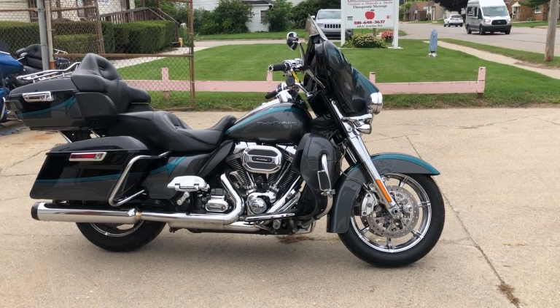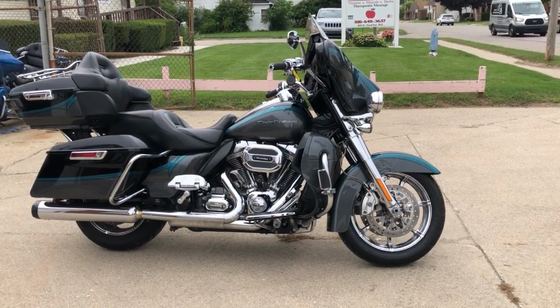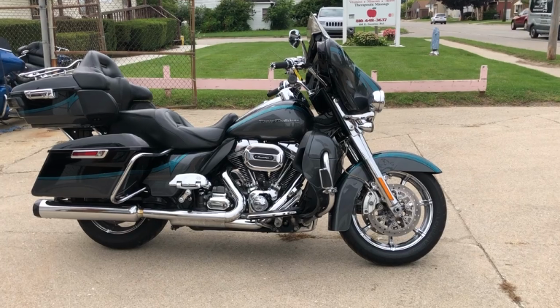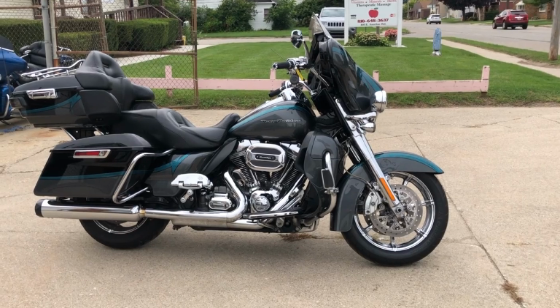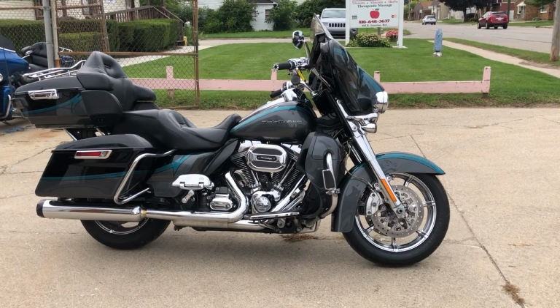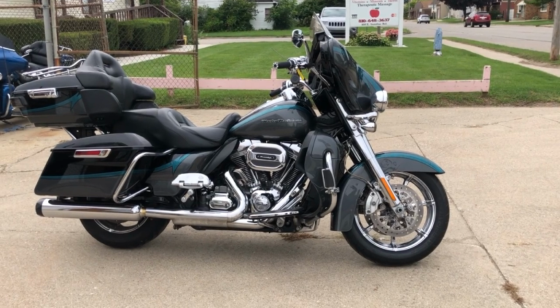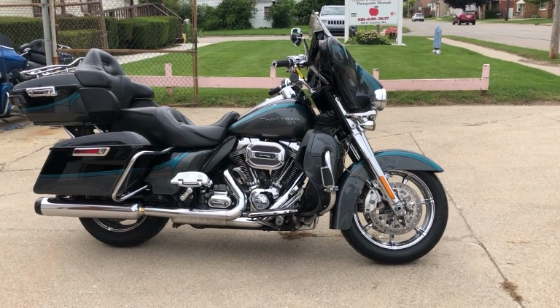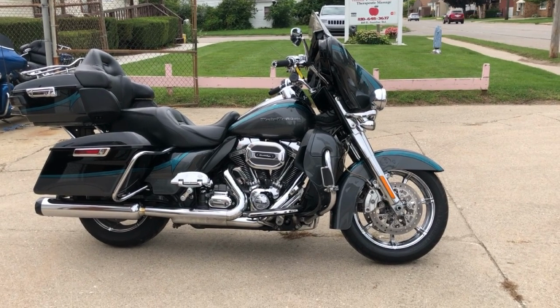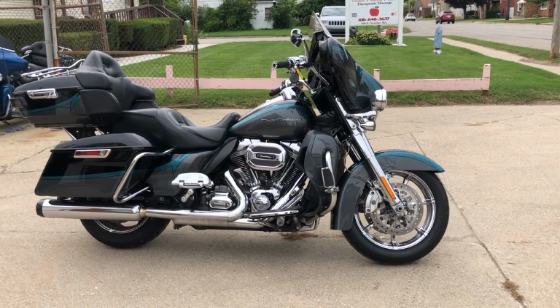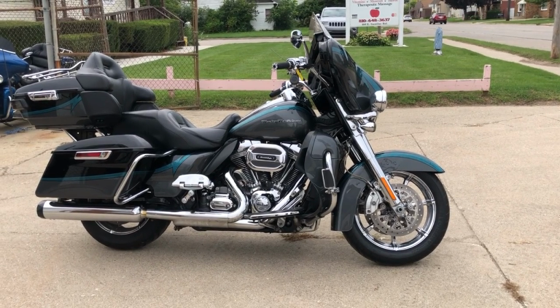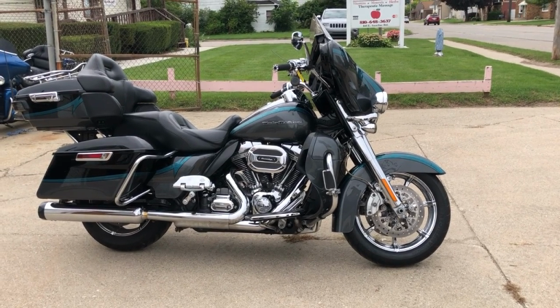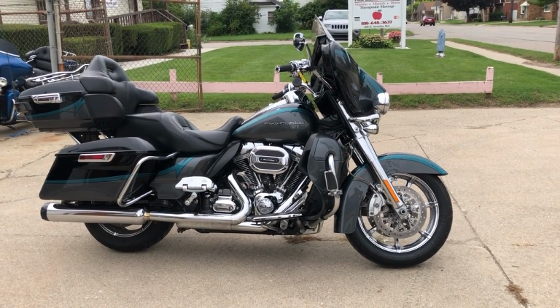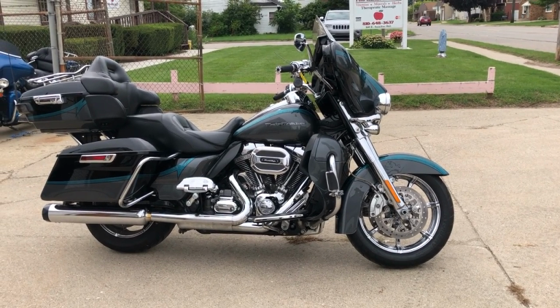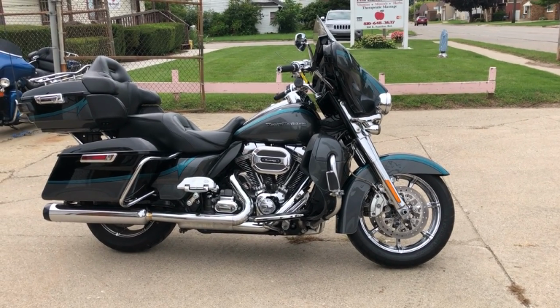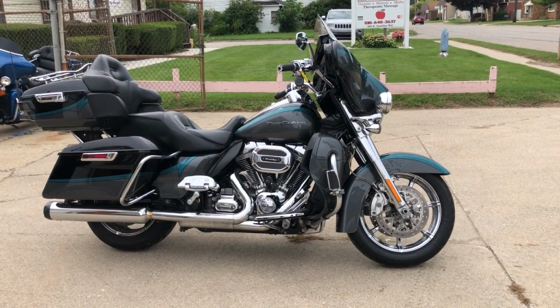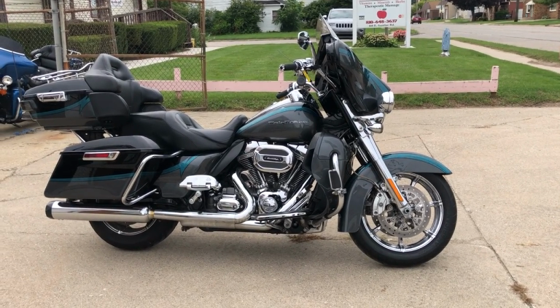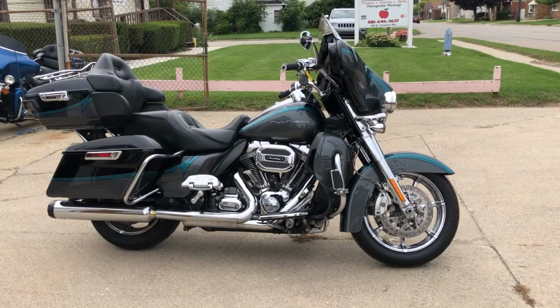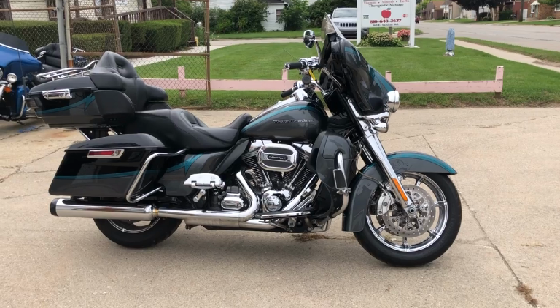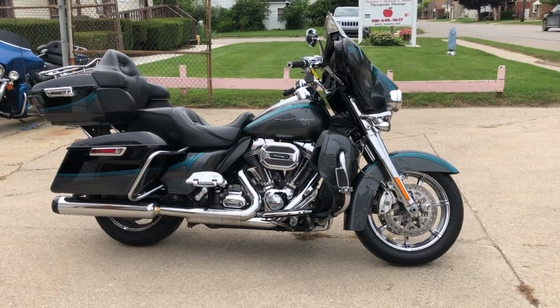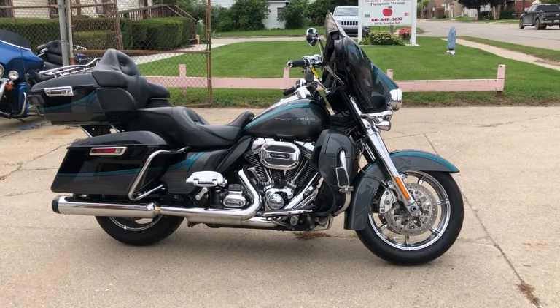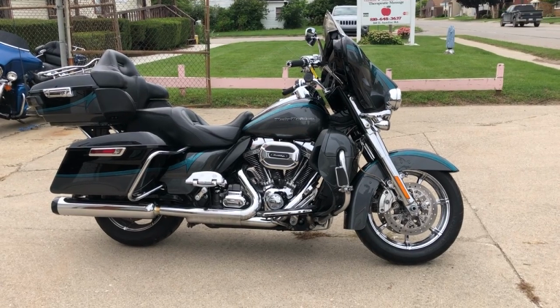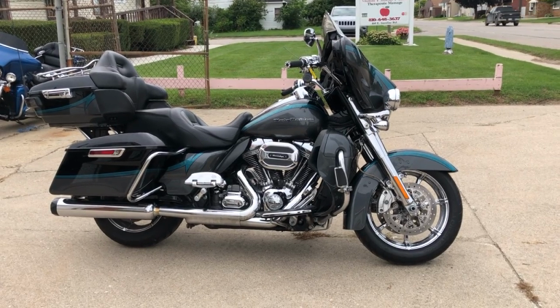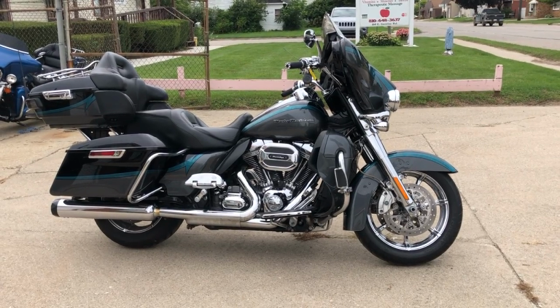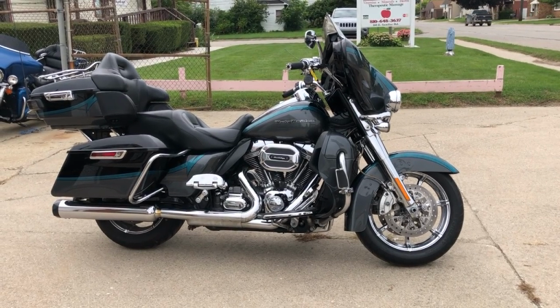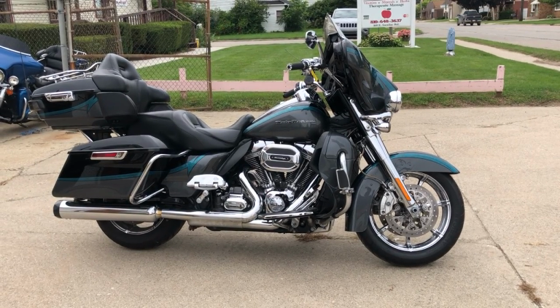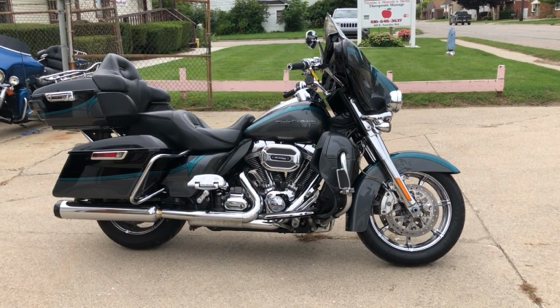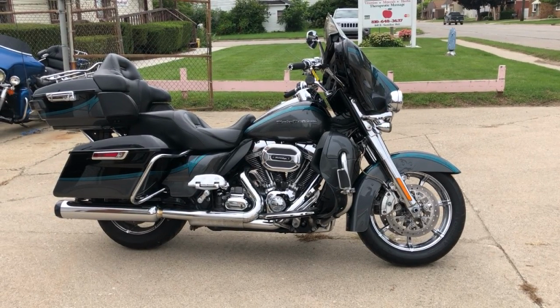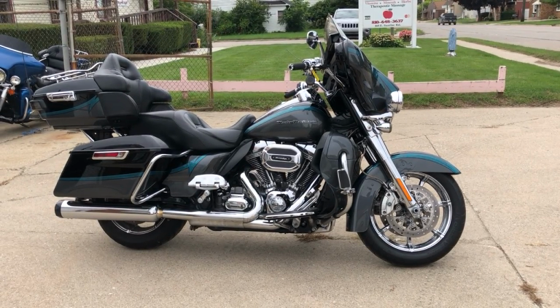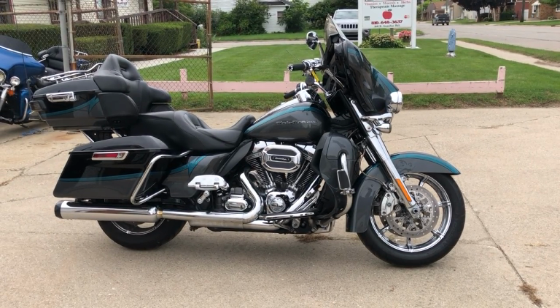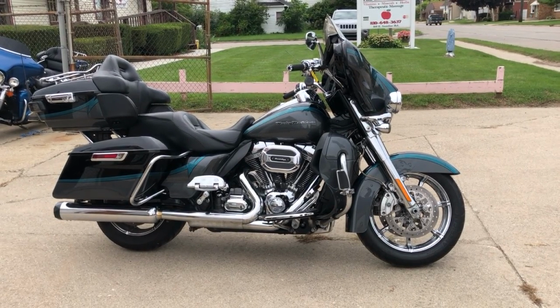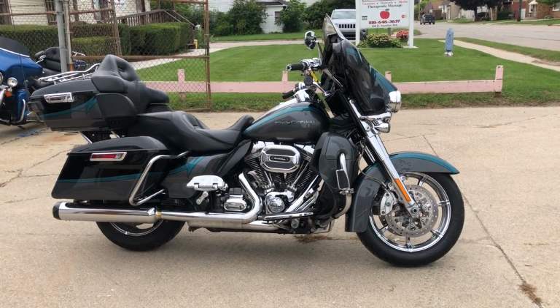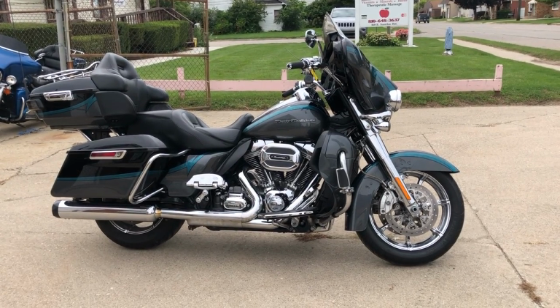Give us a call at 888-RIDE-990, or check out one of our other 600 used motorcycles at ApprovalPowerSports.com. Thanks for taking a look.